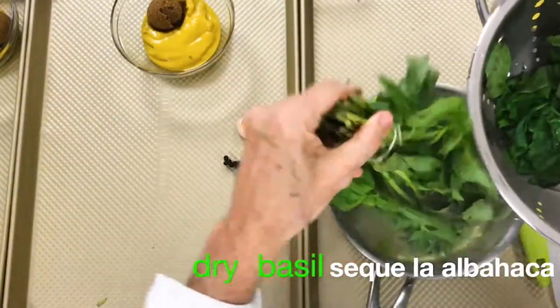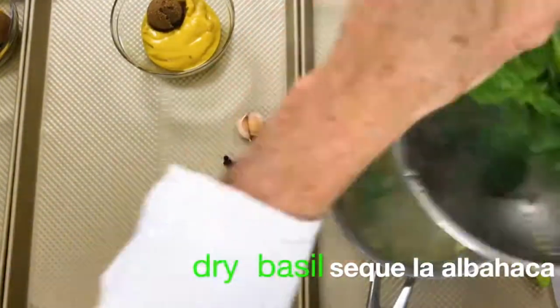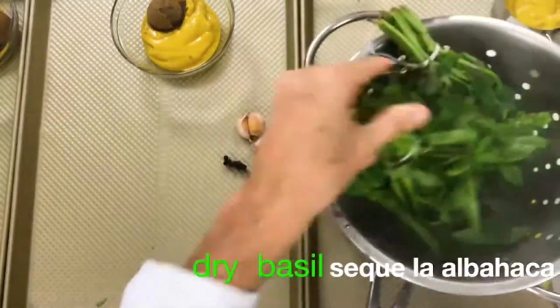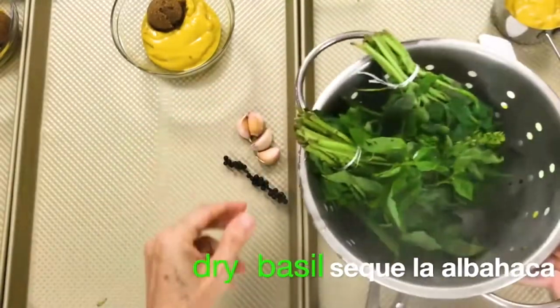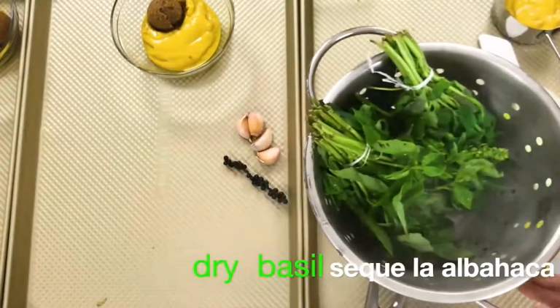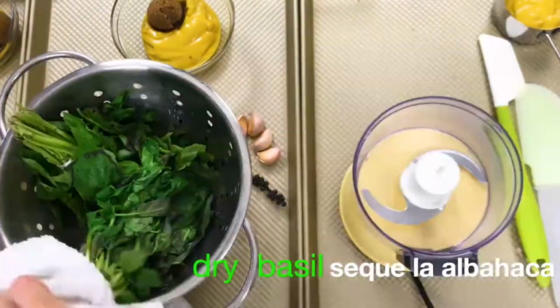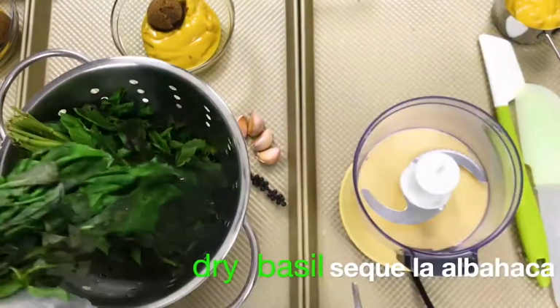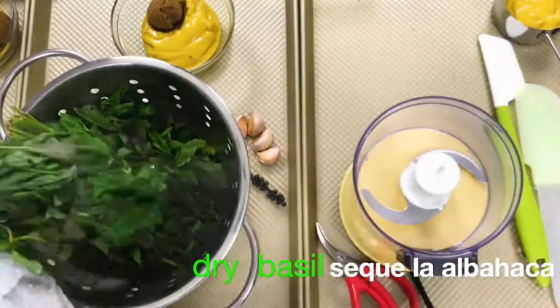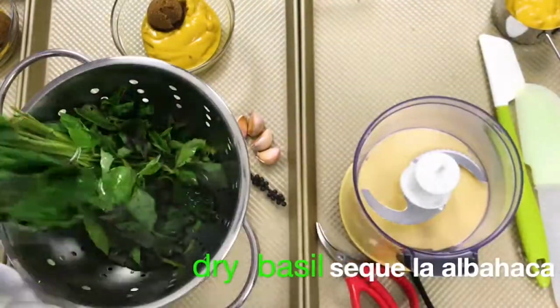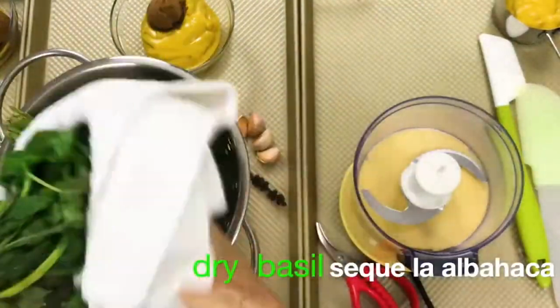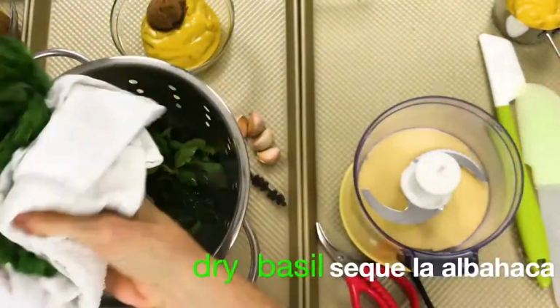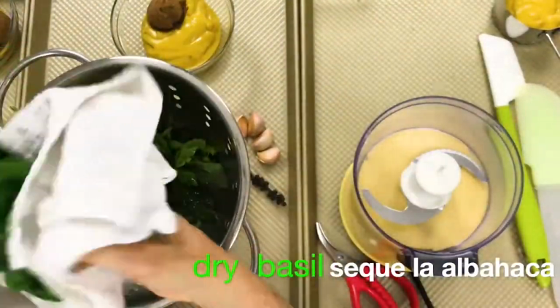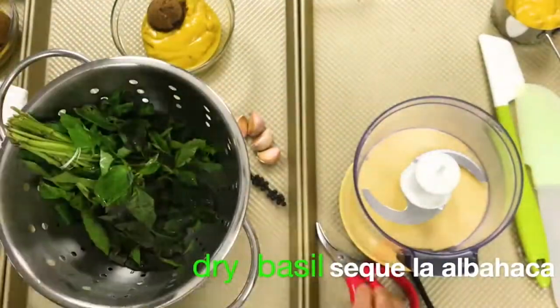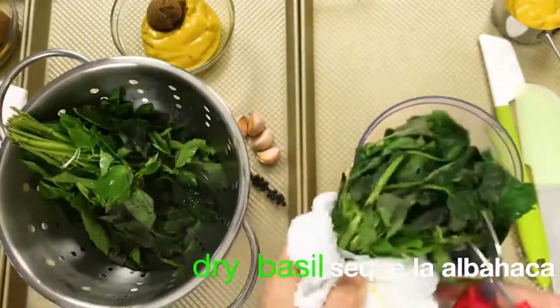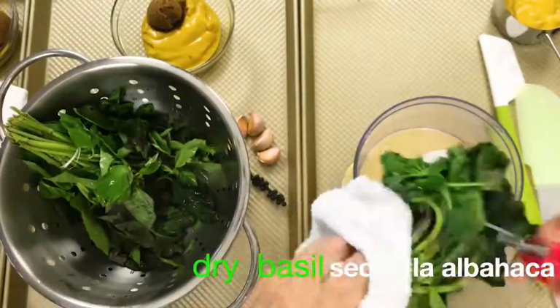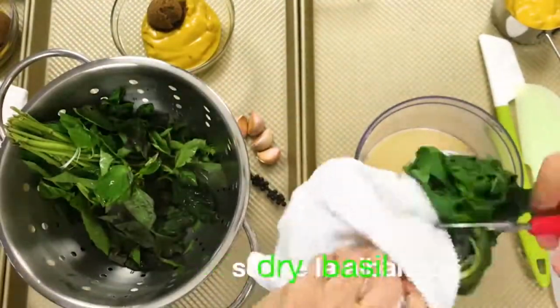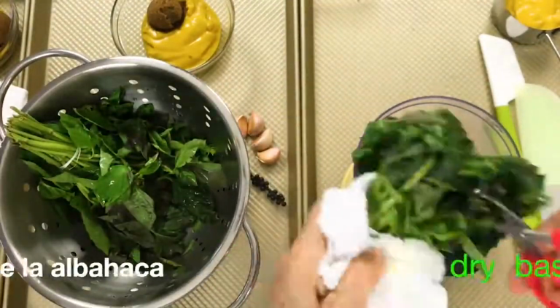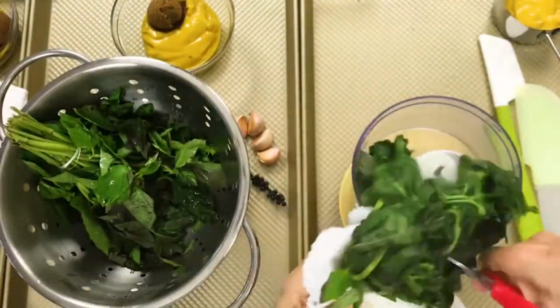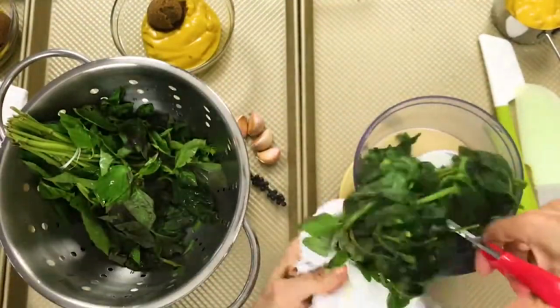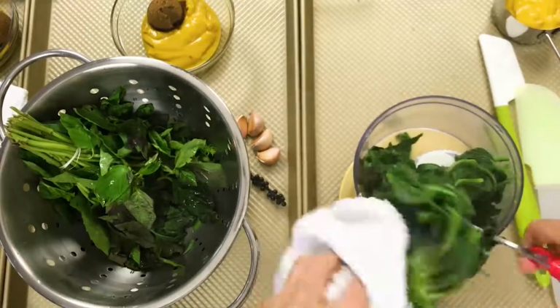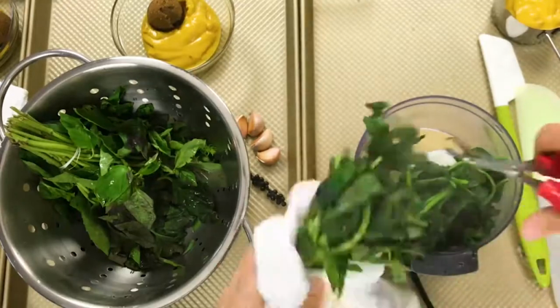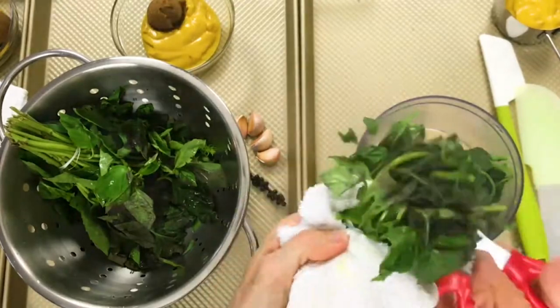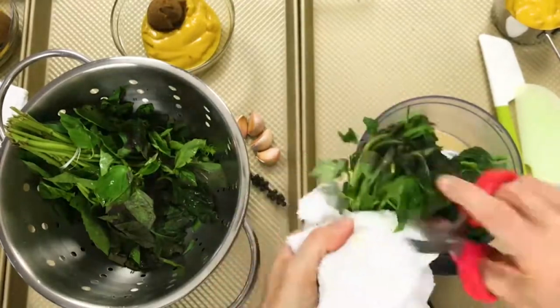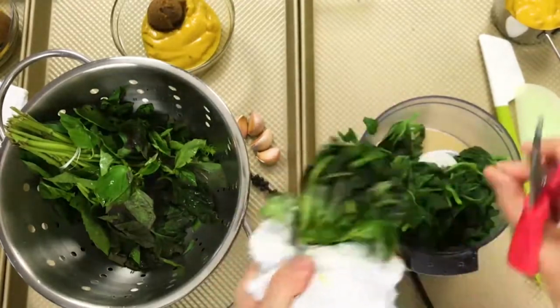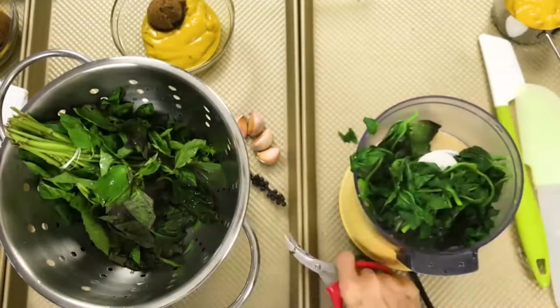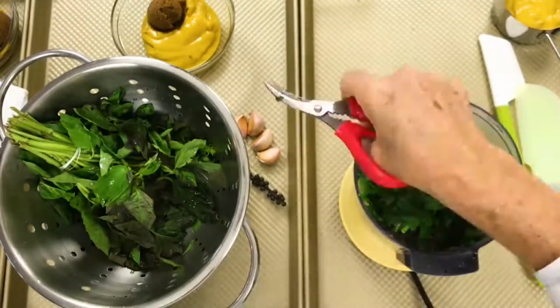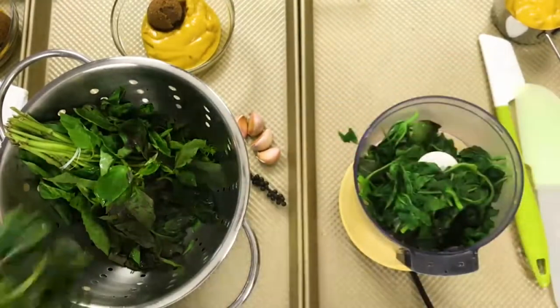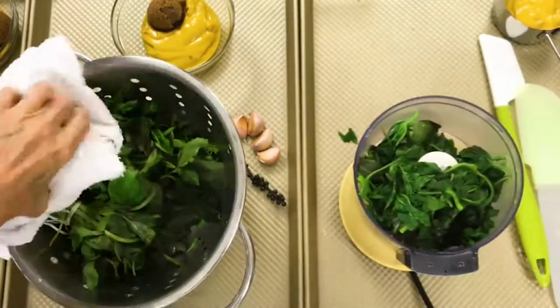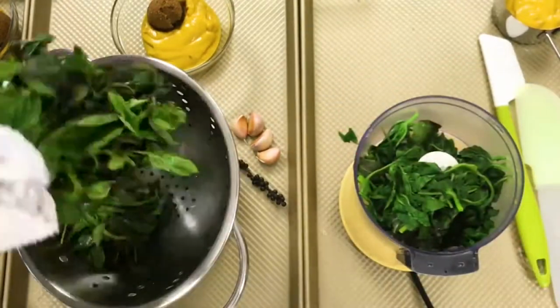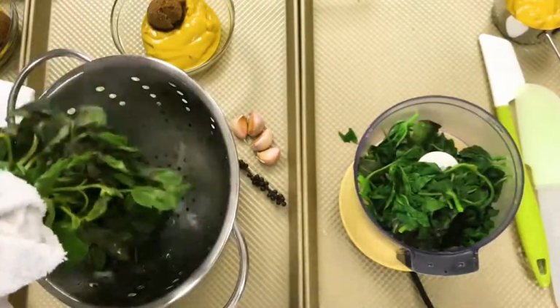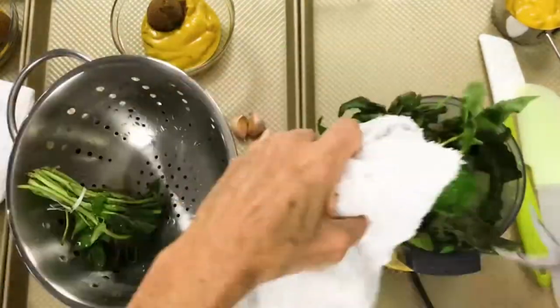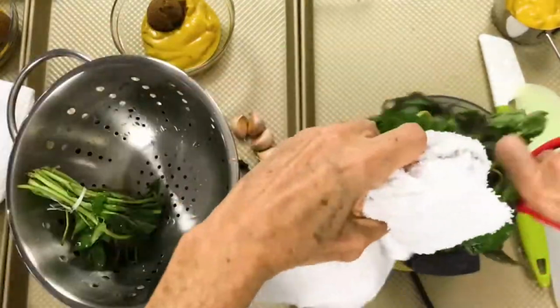Remove them from the water and dry them with paper towels or with a regular towel. Then cut off the leaves from the thinnest part of the stems — you don't have to take out leaf by leaf.